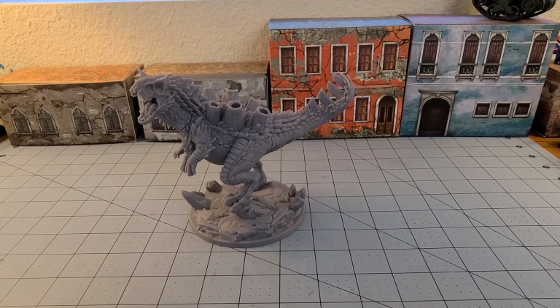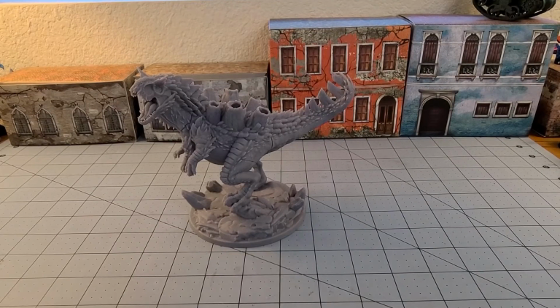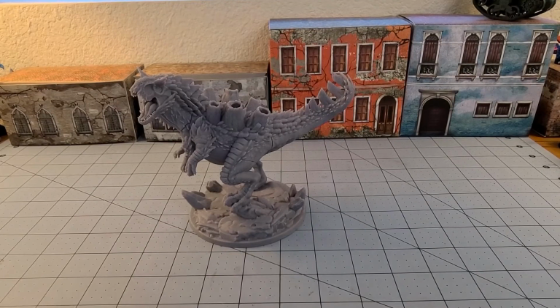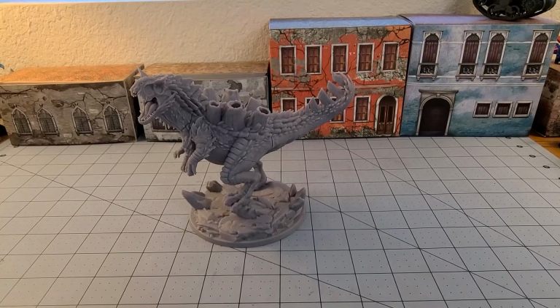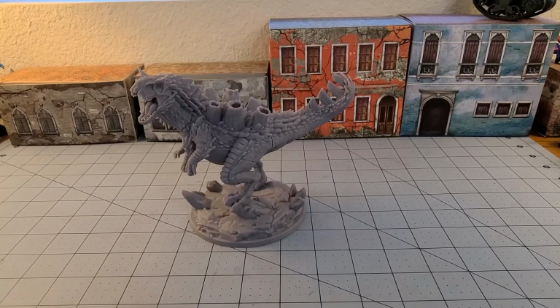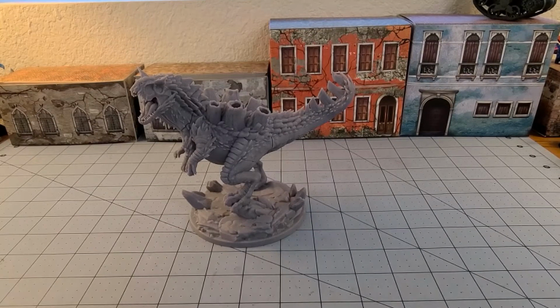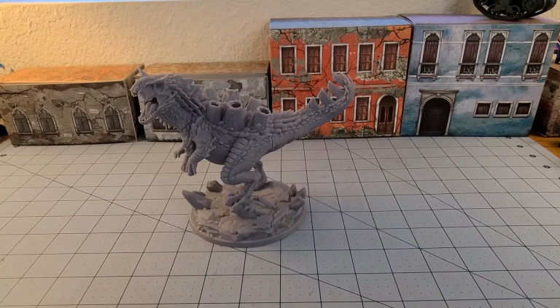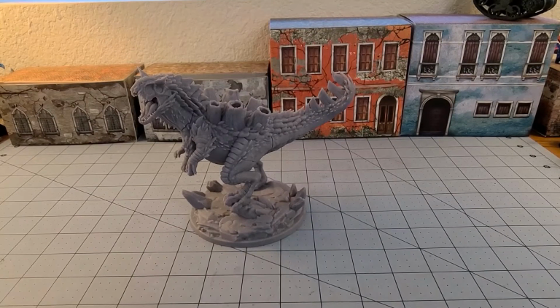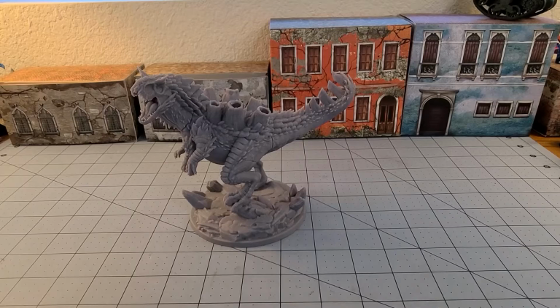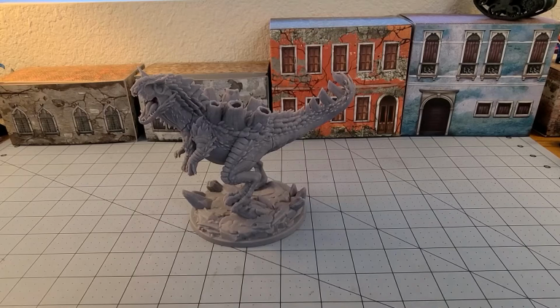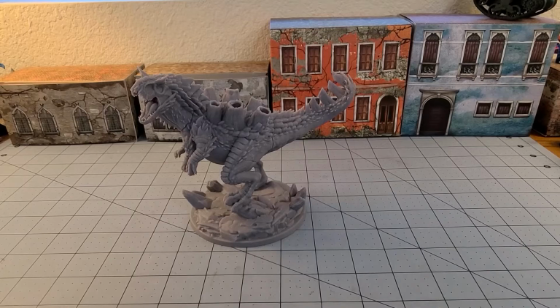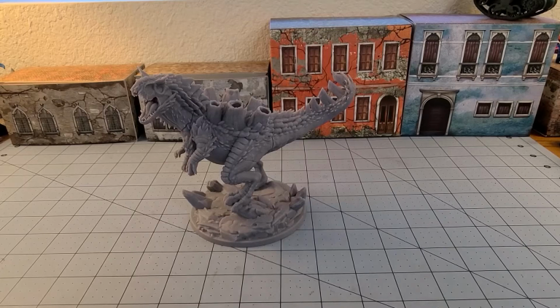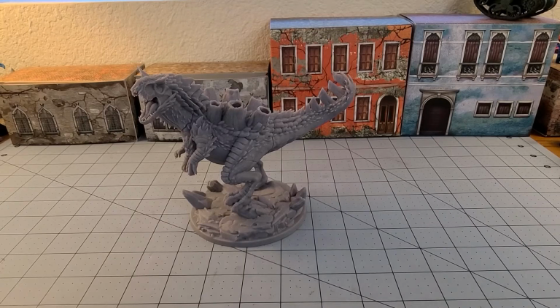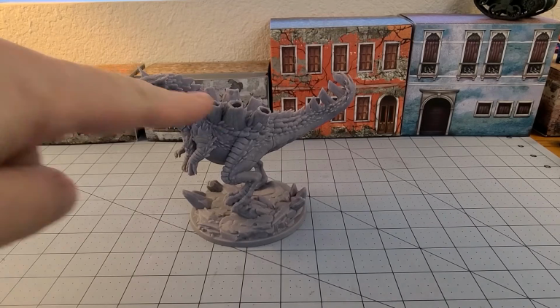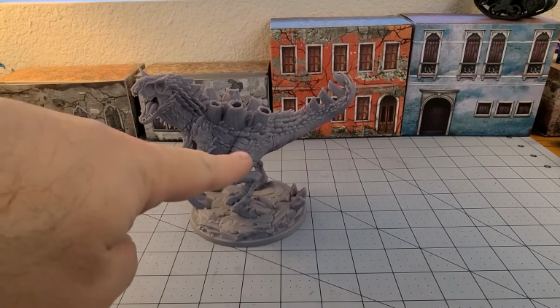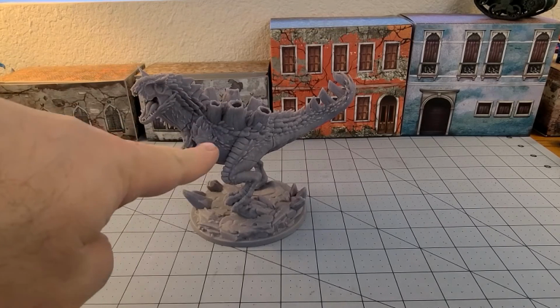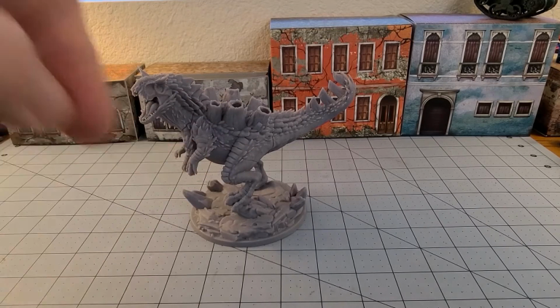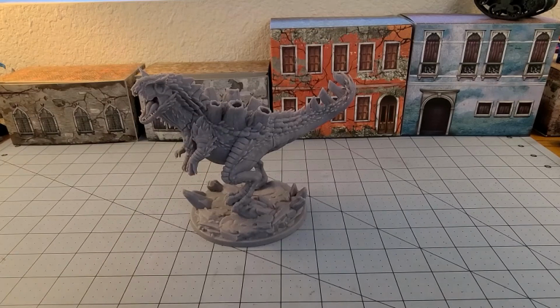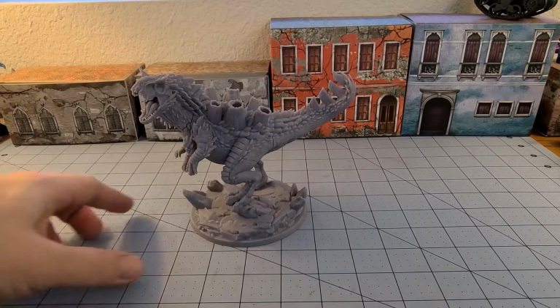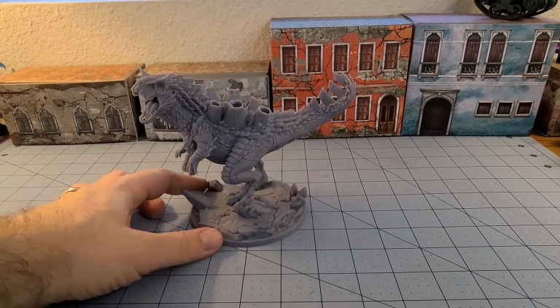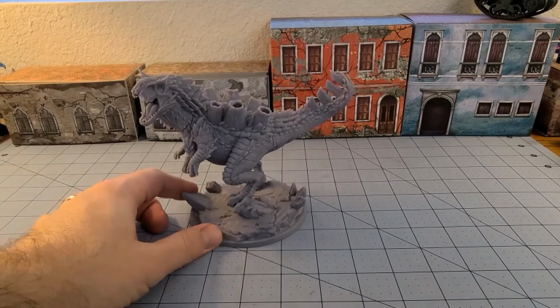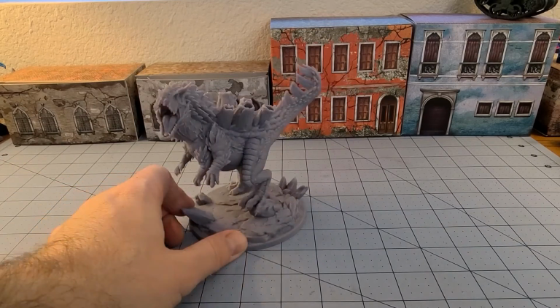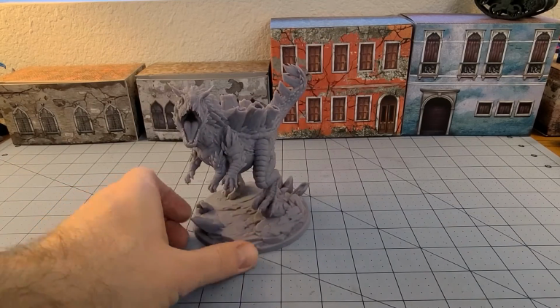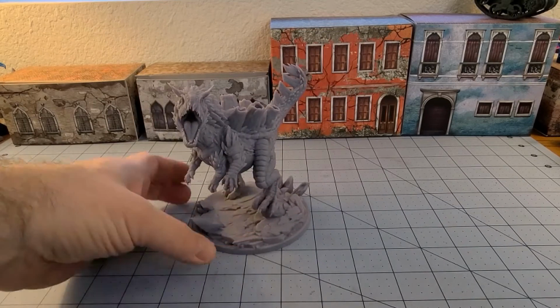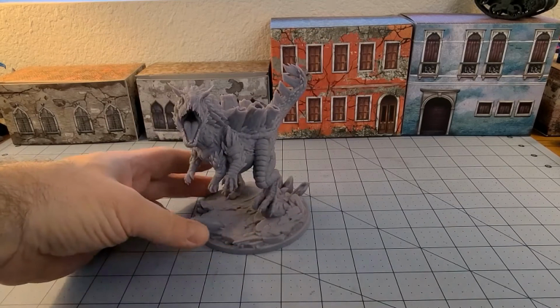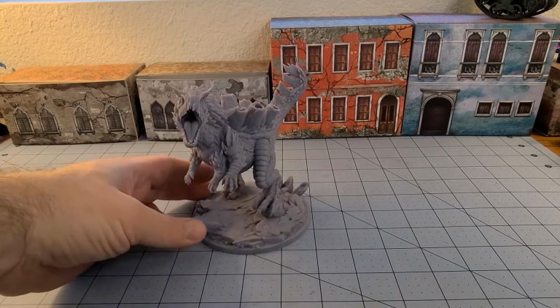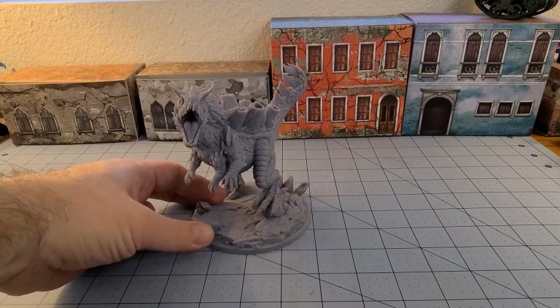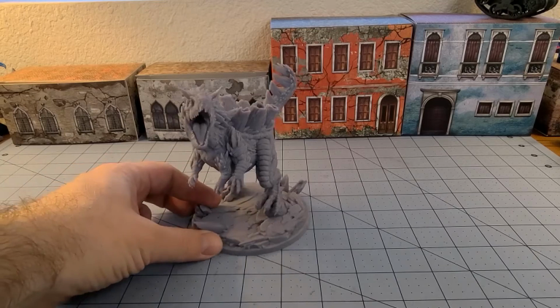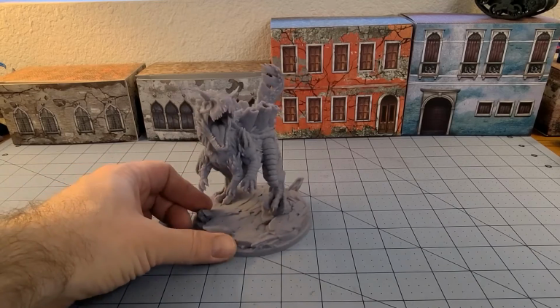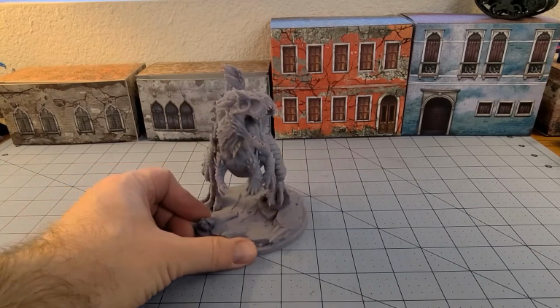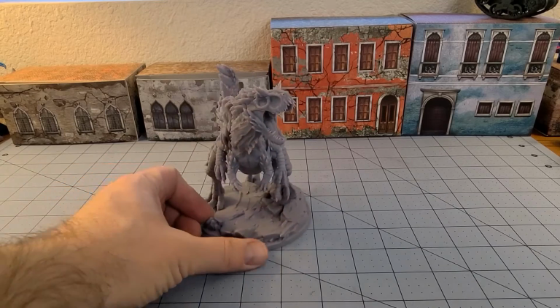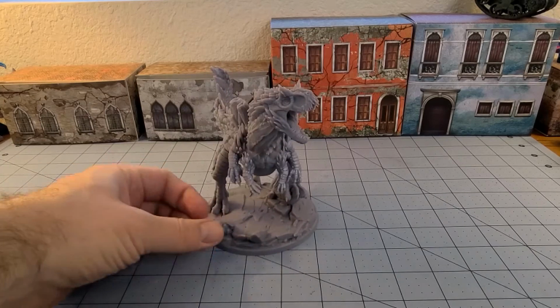Welcome to Obscurities in Miniatures! And remember this guy - this is the Infernosaurus from Dragon Trapper's Lodge, and that's not what this video is about.